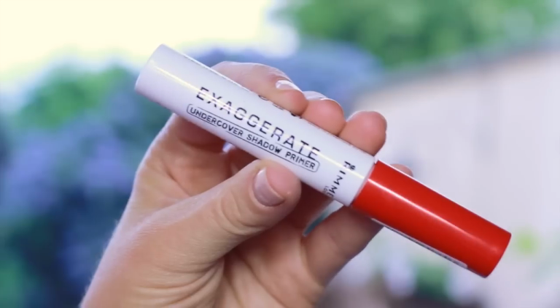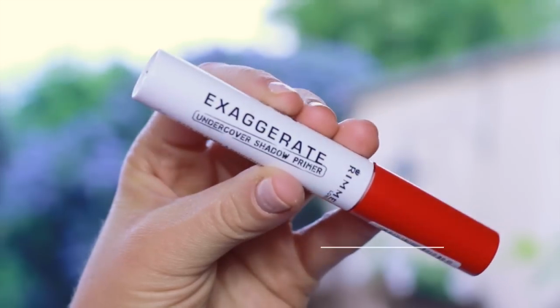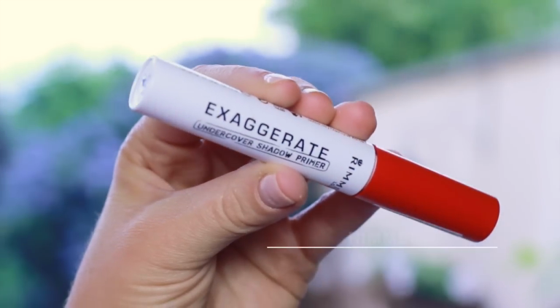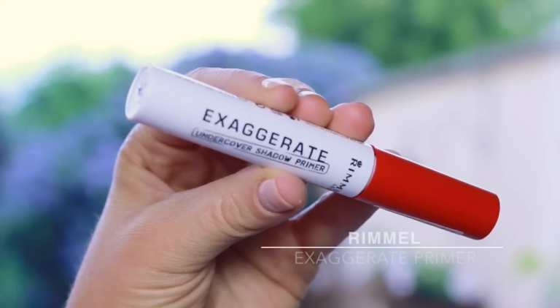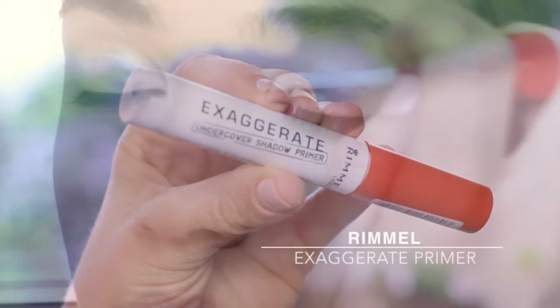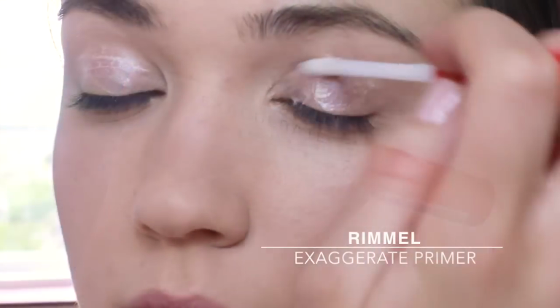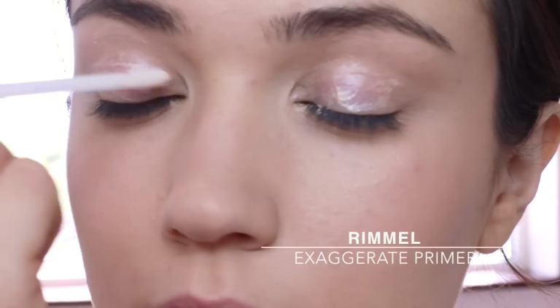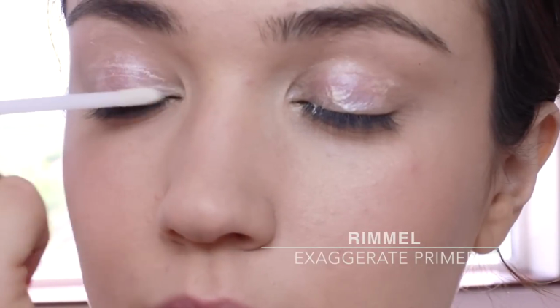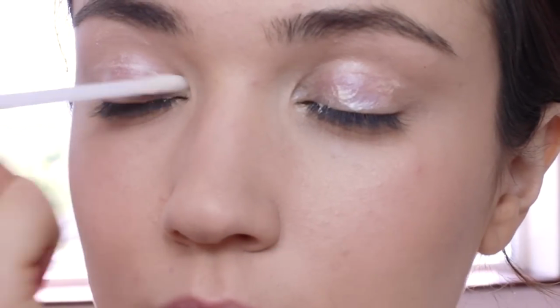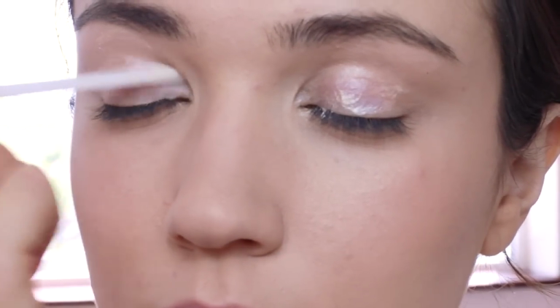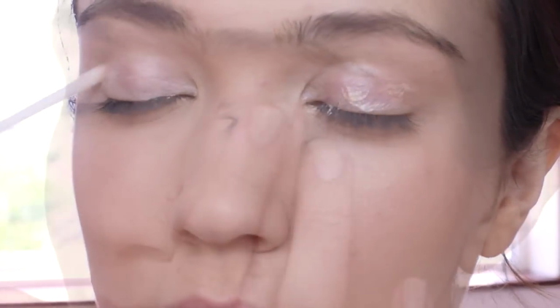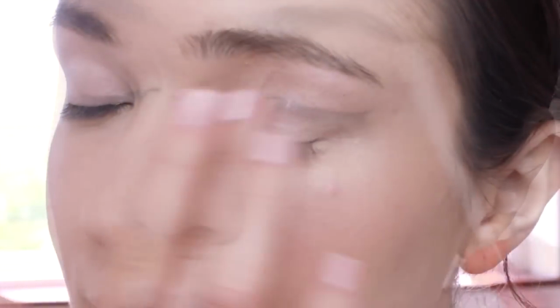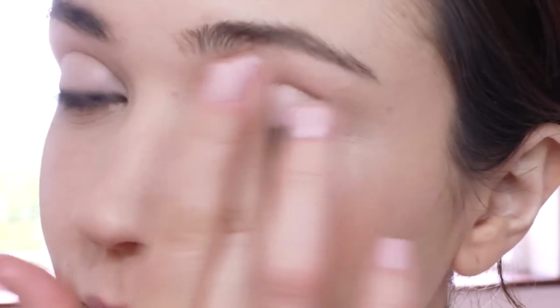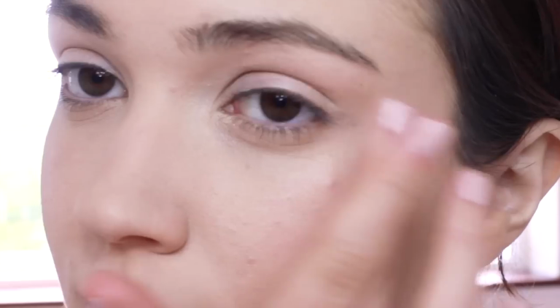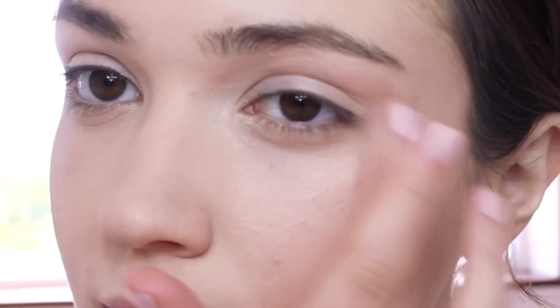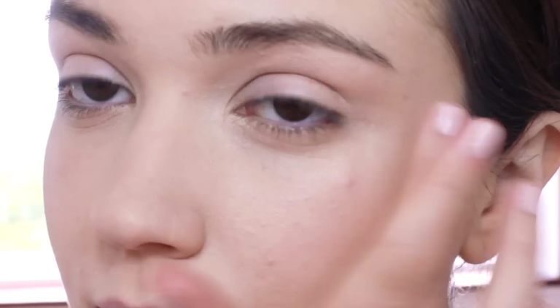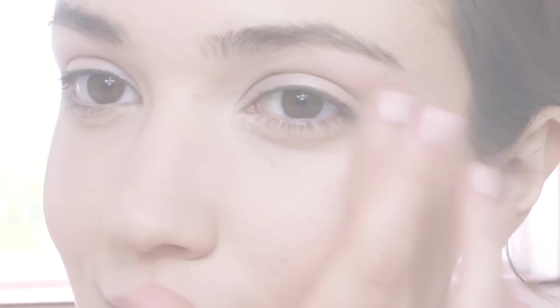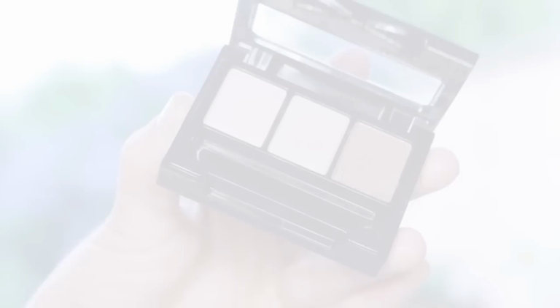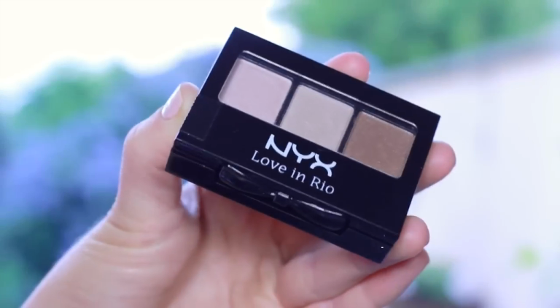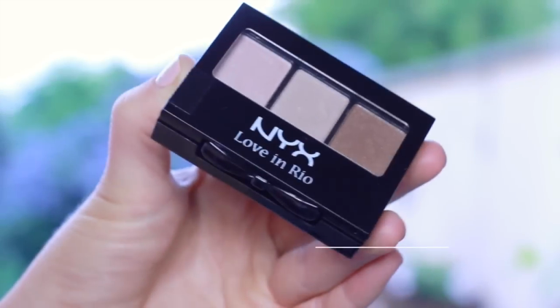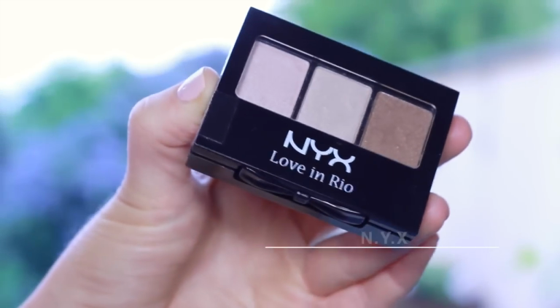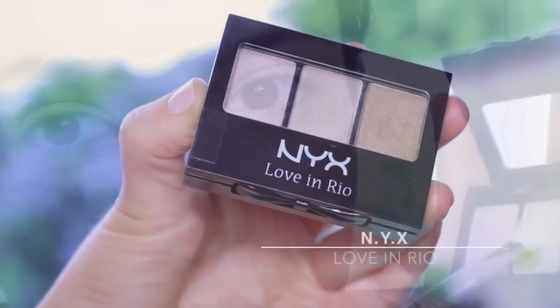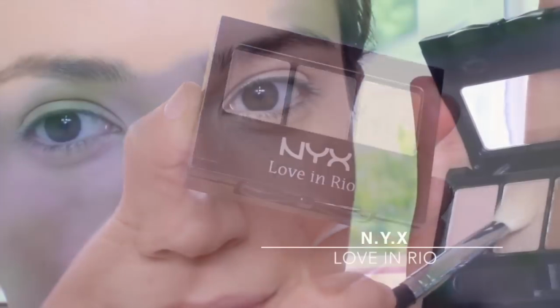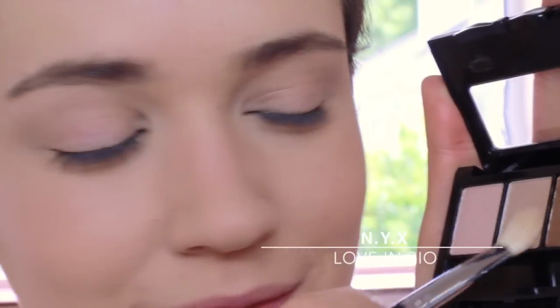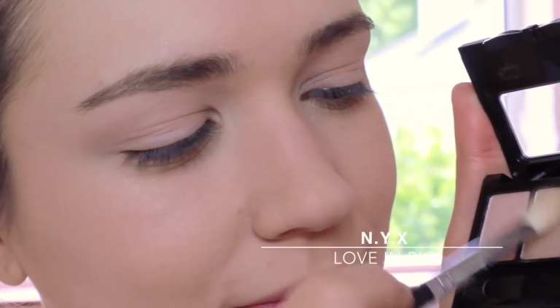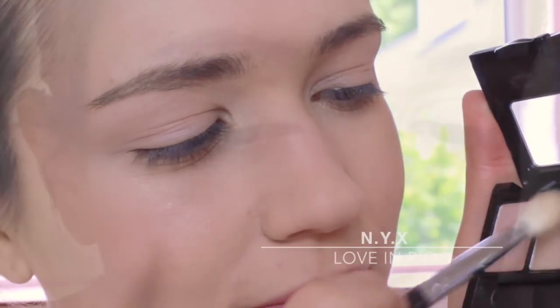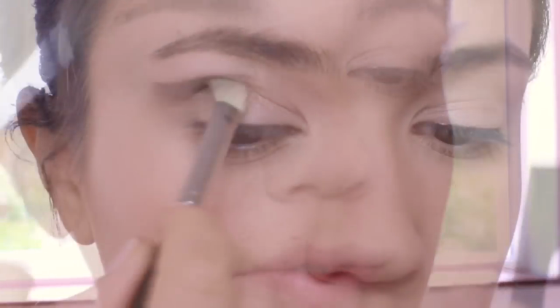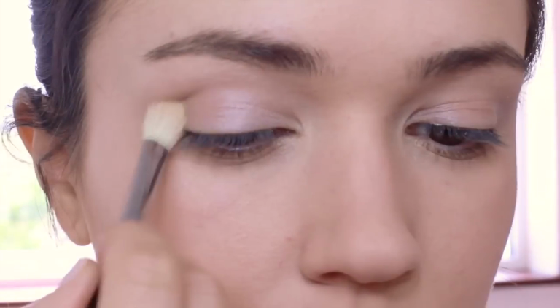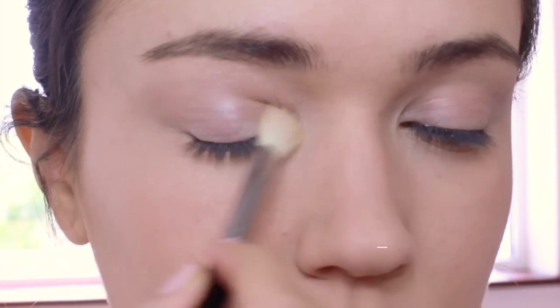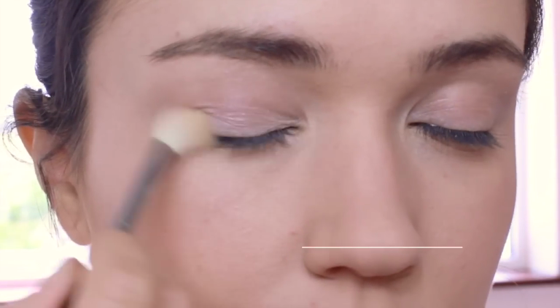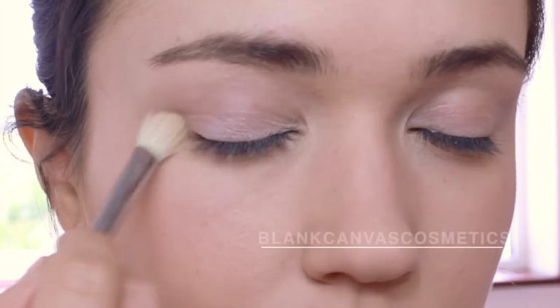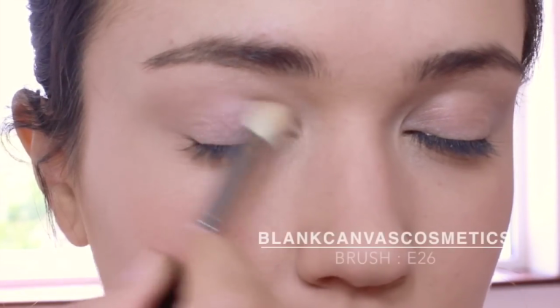Moving on to the eyes. This Rimmel primer has a brightening effect to the lids, which is perfect for this look. I really want the eyes to pop so I'm using the shimmering eyeshadow trio. Start off with a skin-toned base and wash this all over the eyelid.